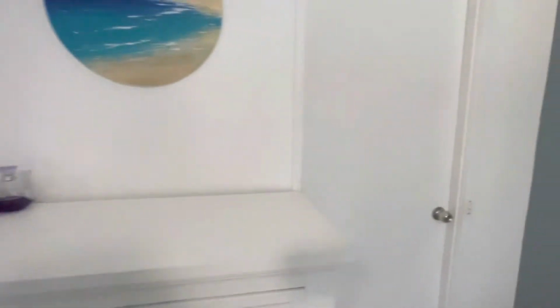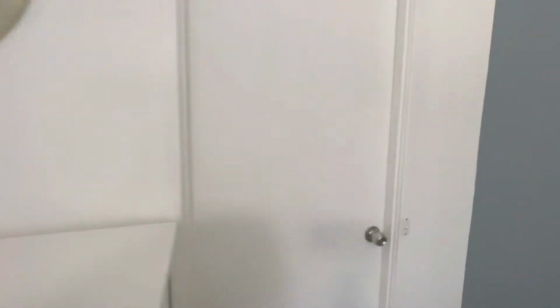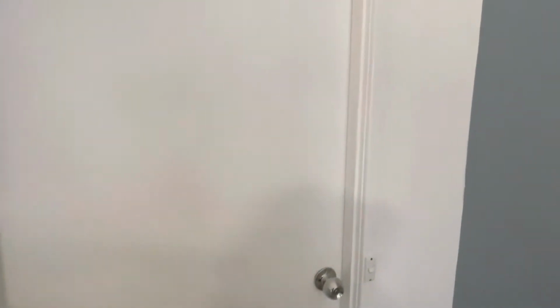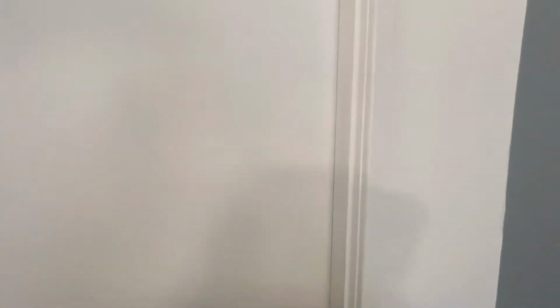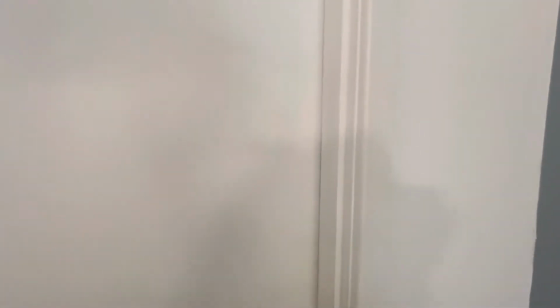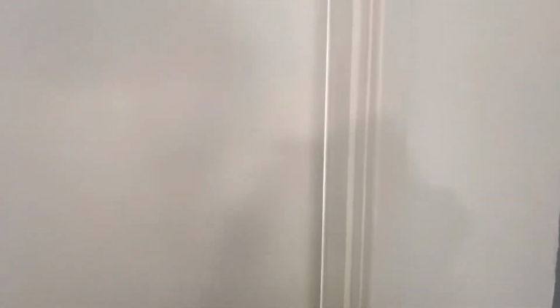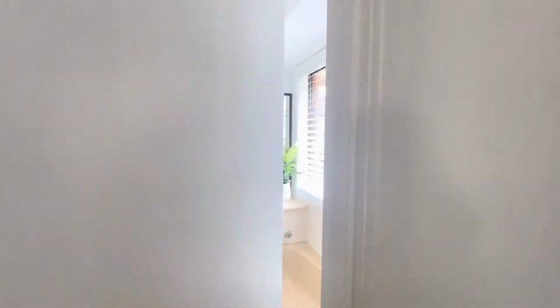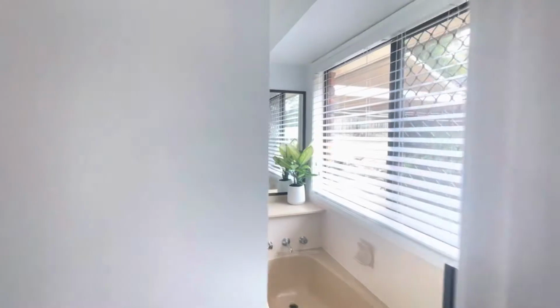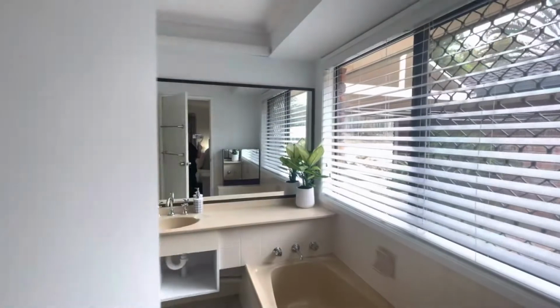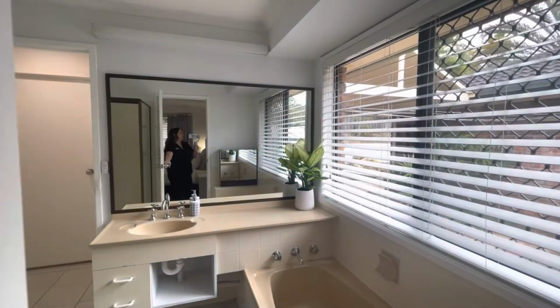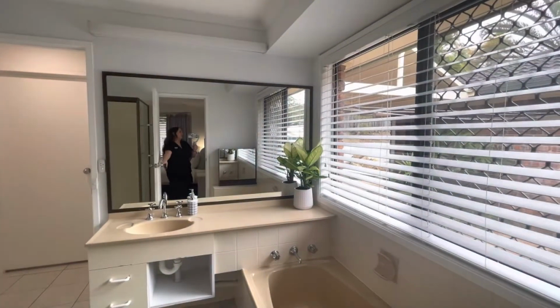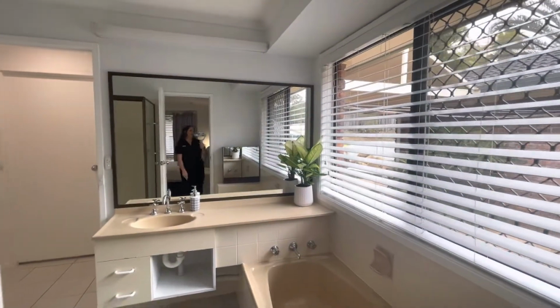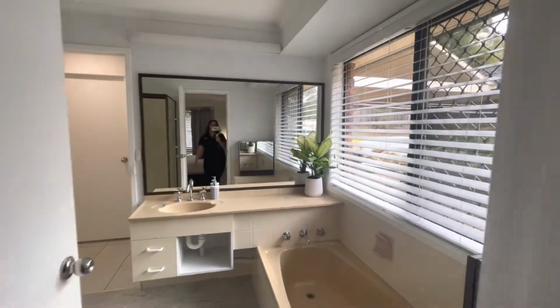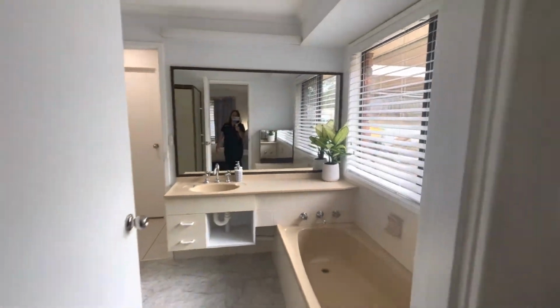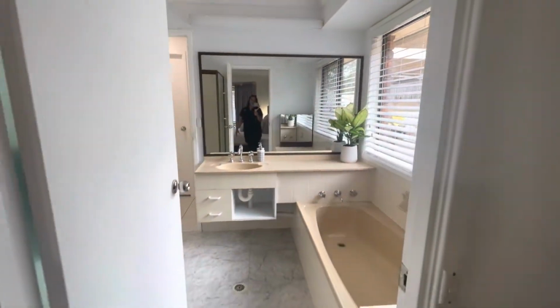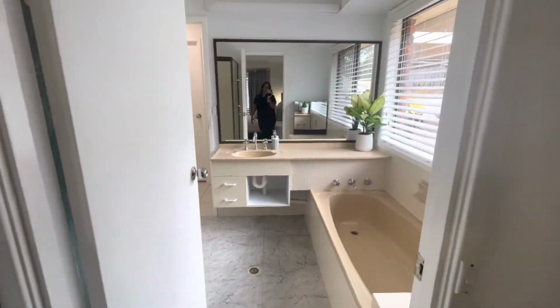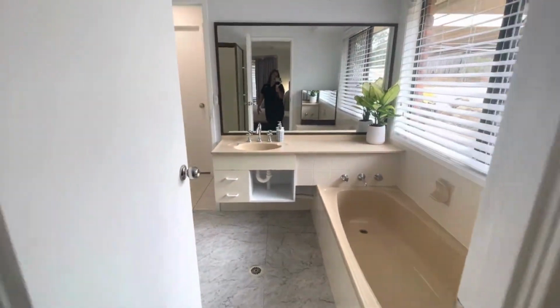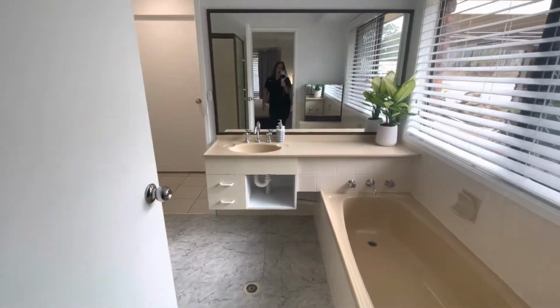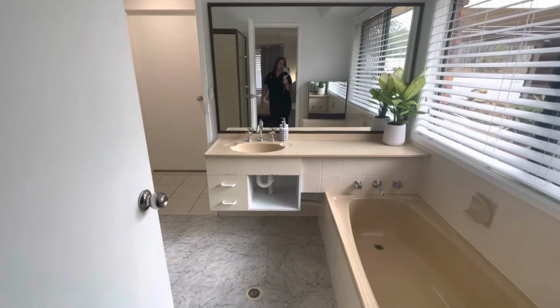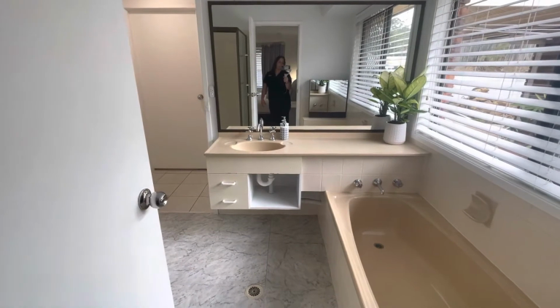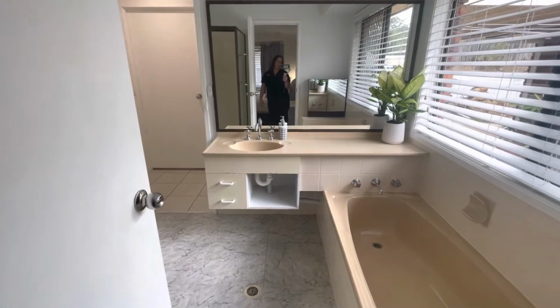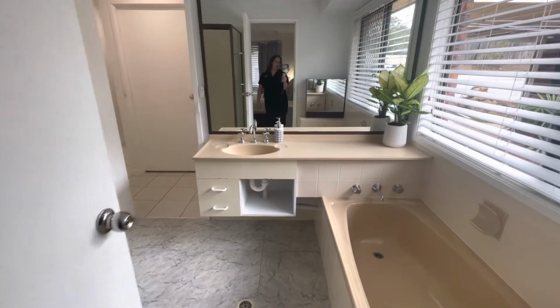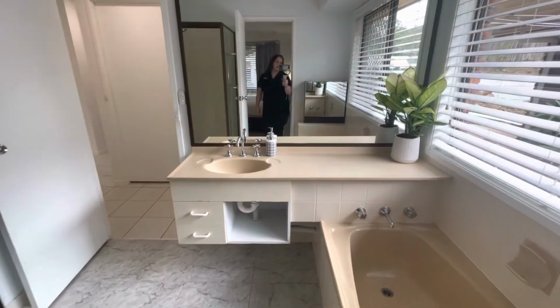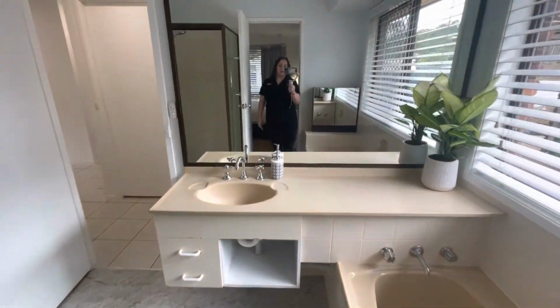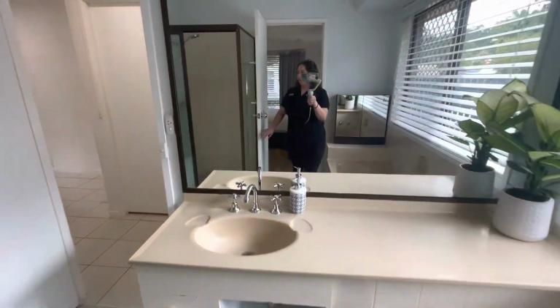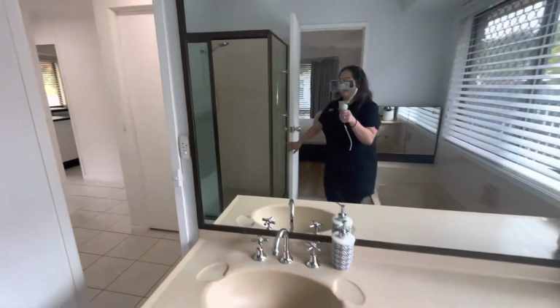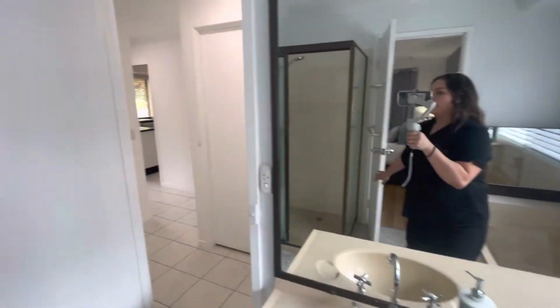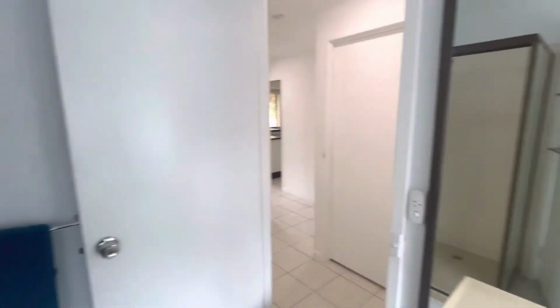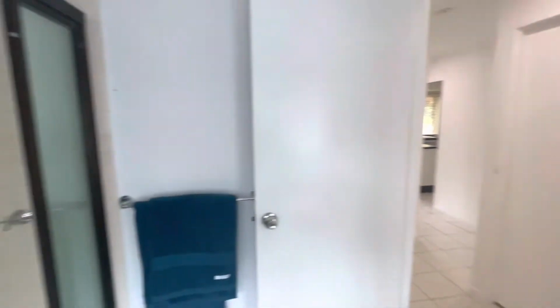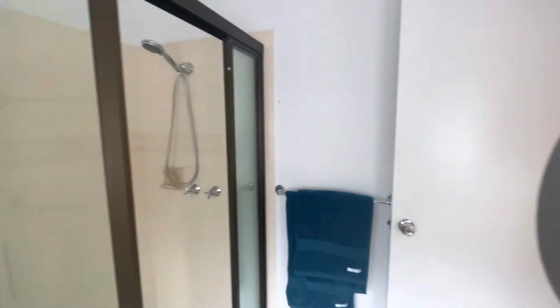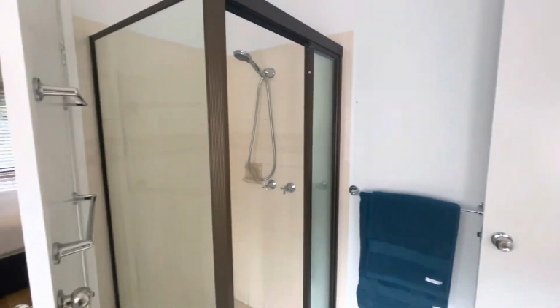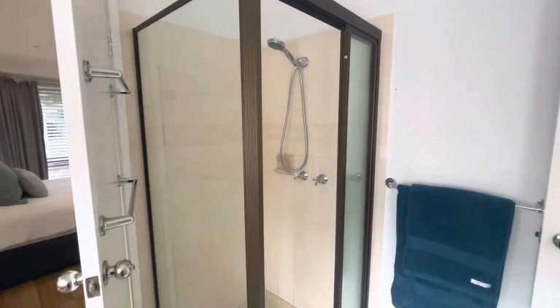Coming through this door here we actually have dual access to the bathroom, so you can see the separate tub, vanity, and swinging around to show you the shower.